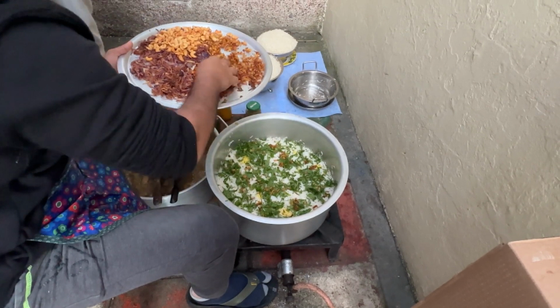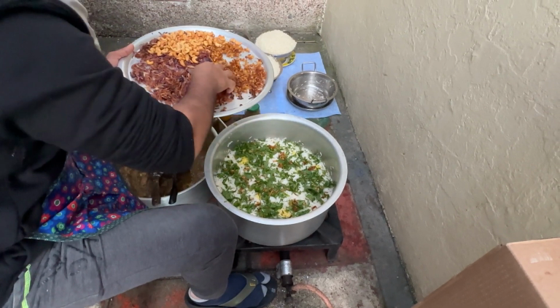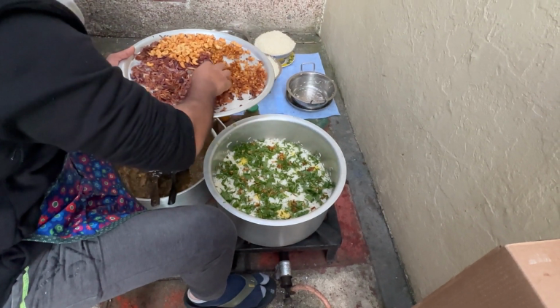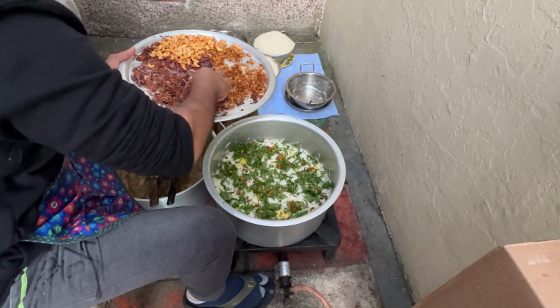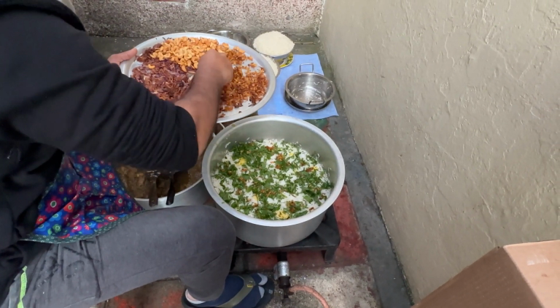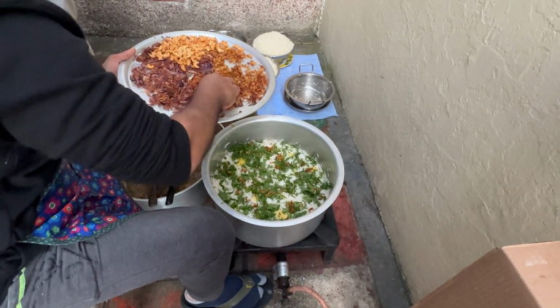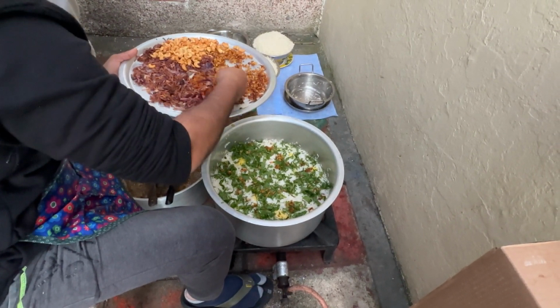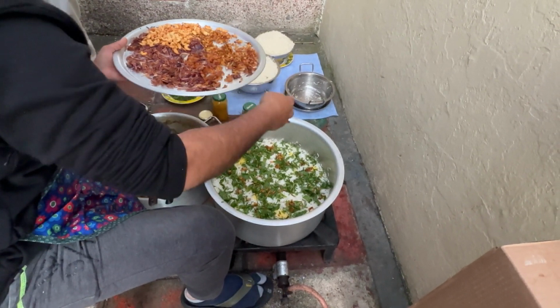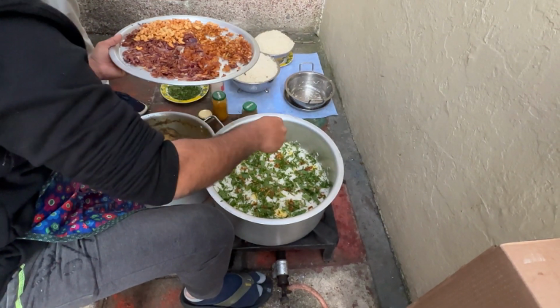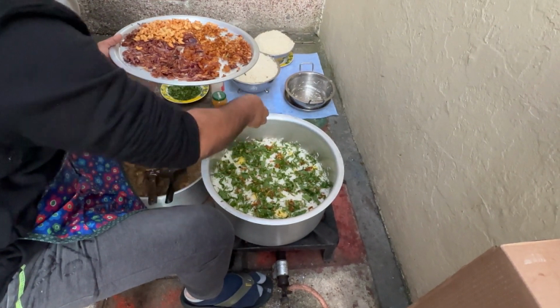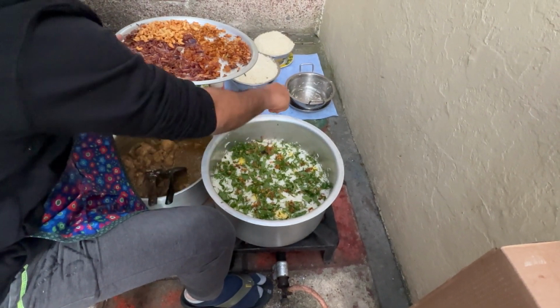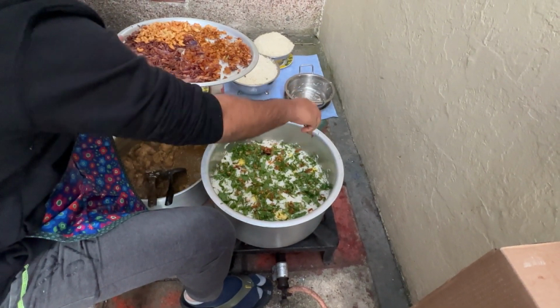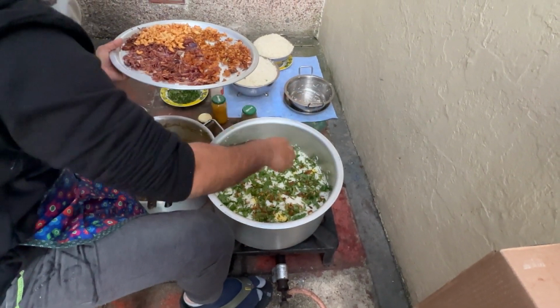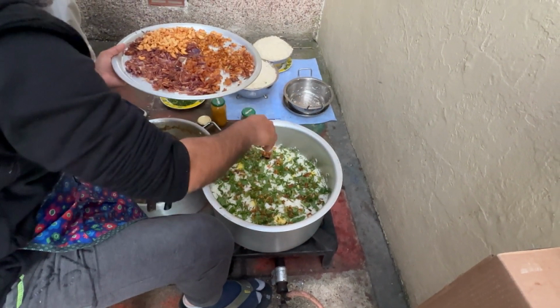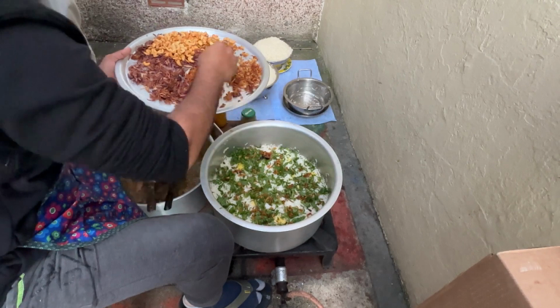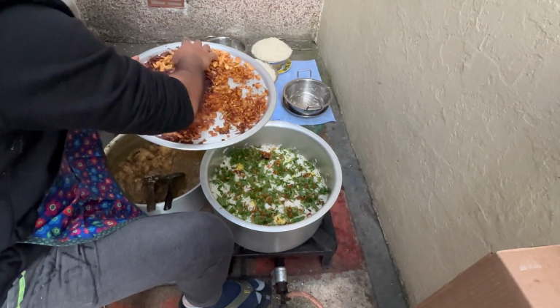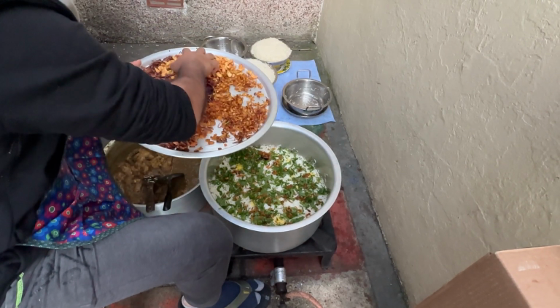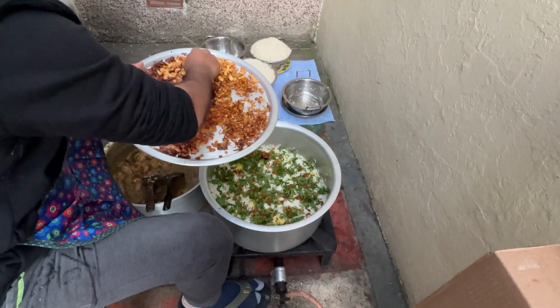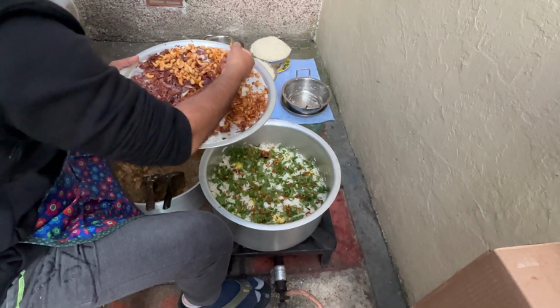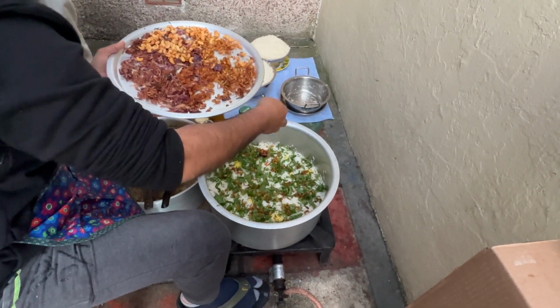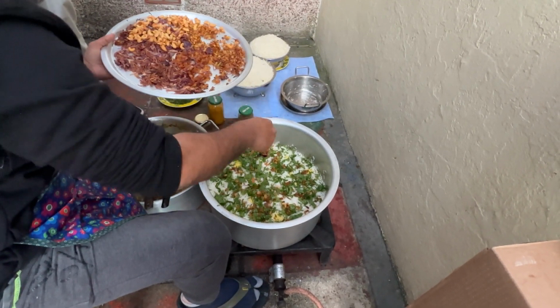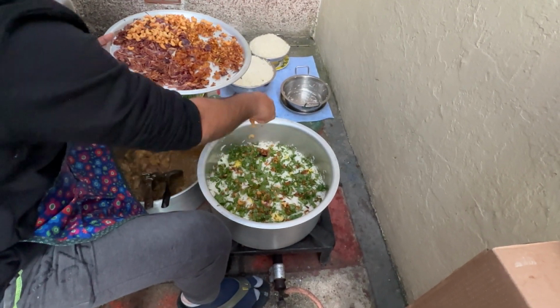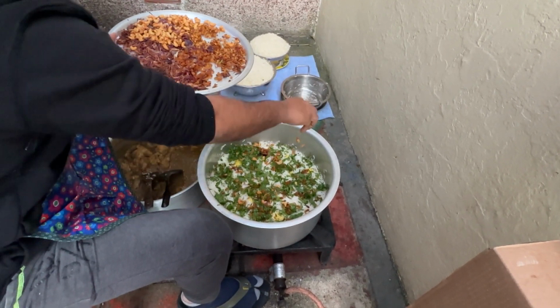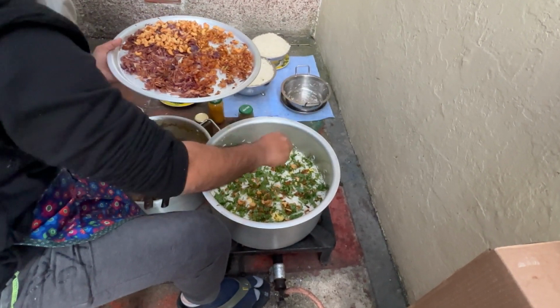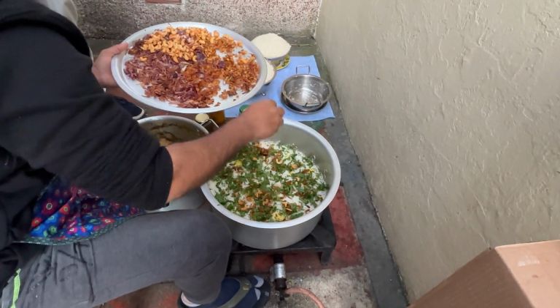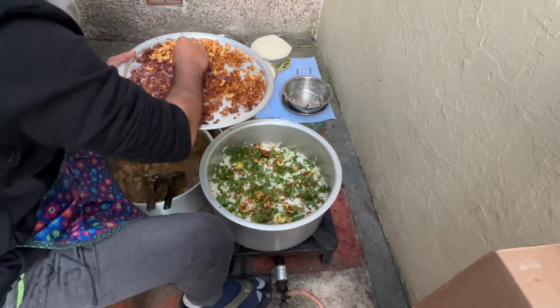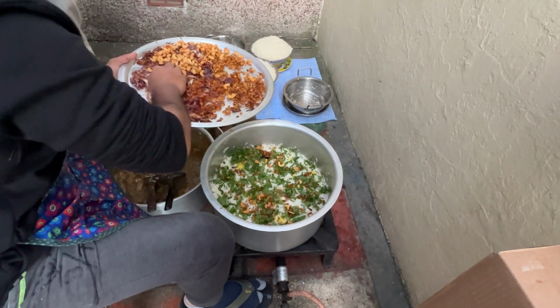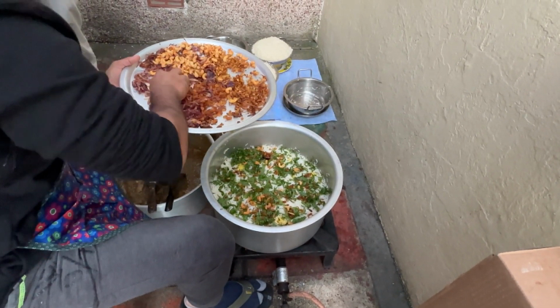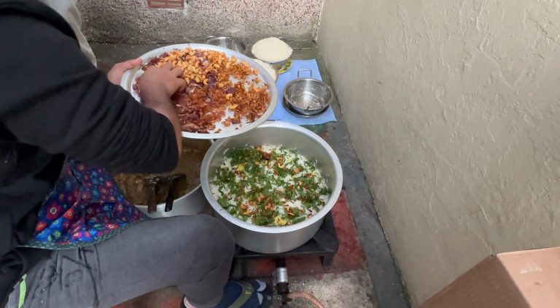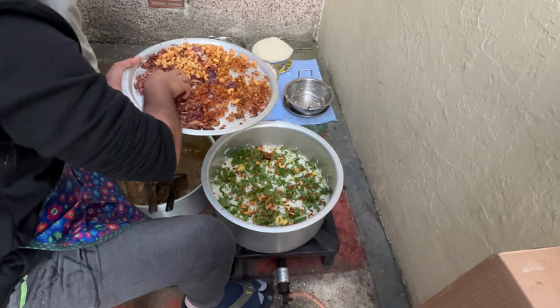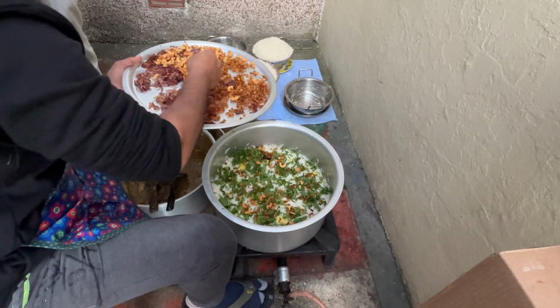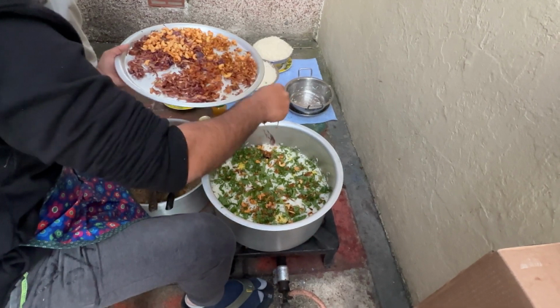A little bit of cheese, a little bit of cashew nut, a little bit of onion — fry it.